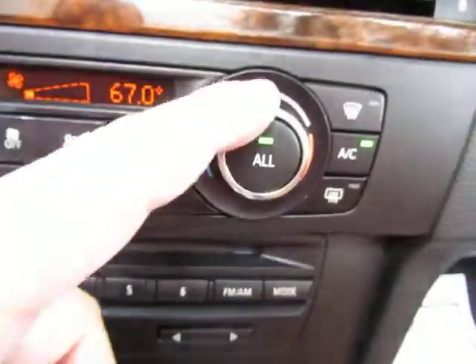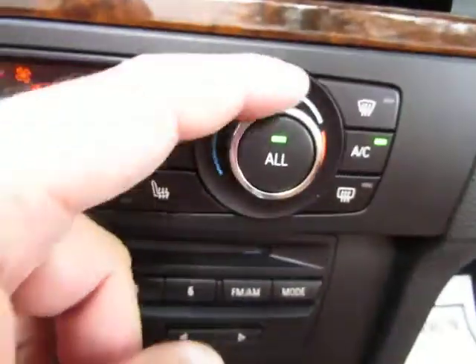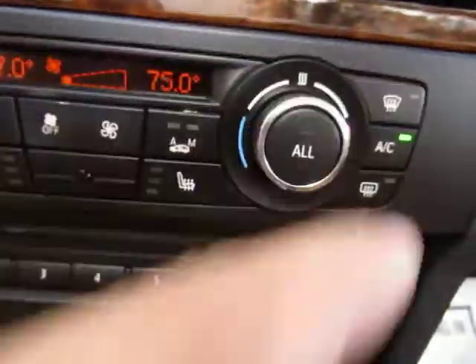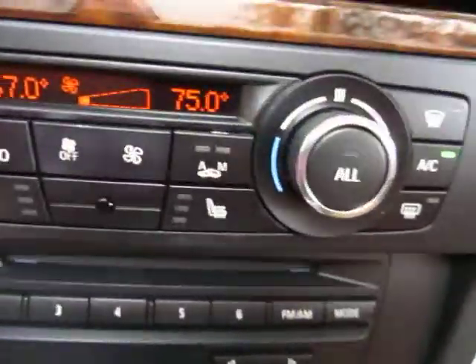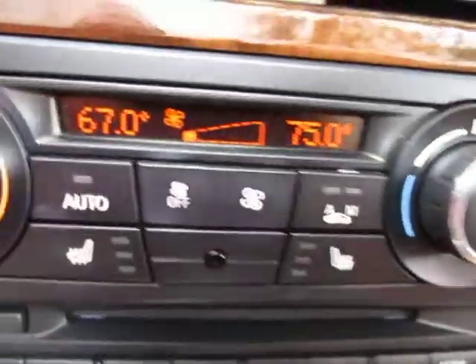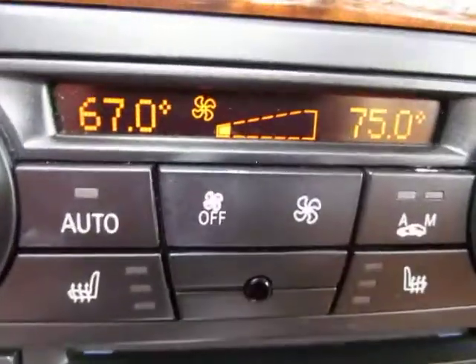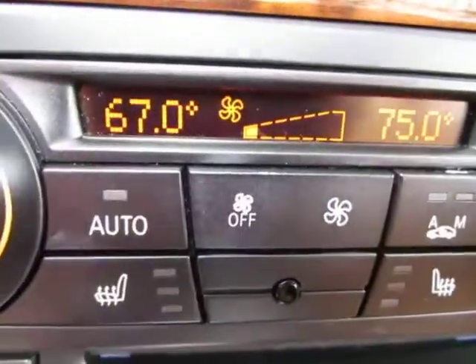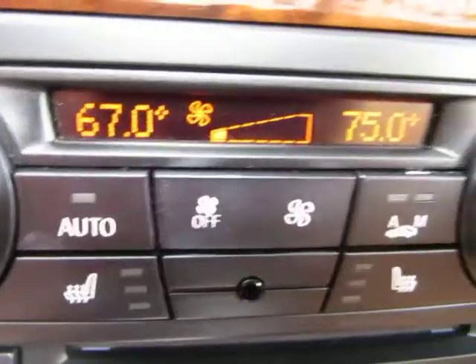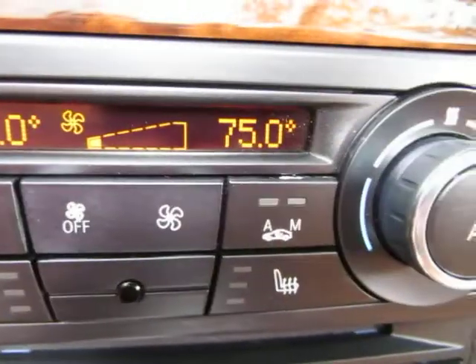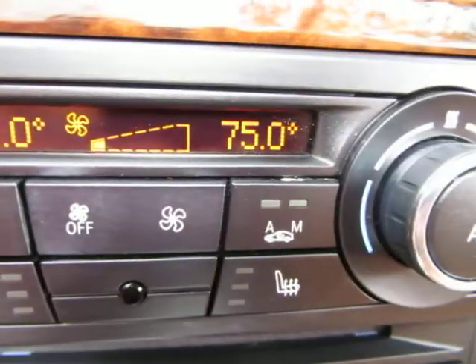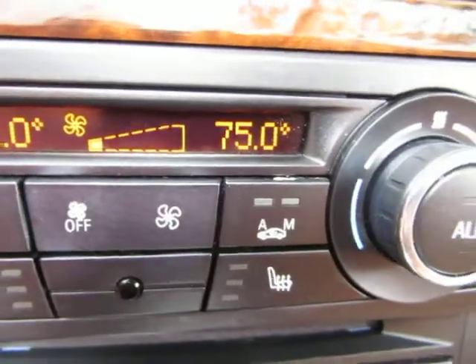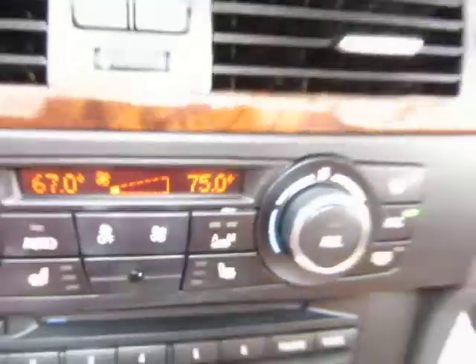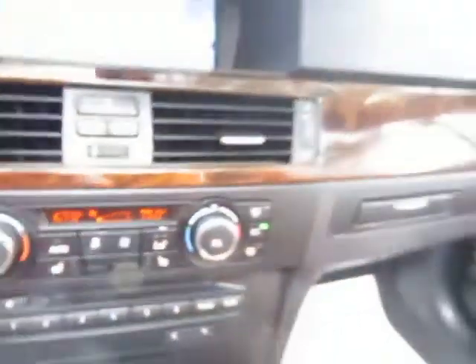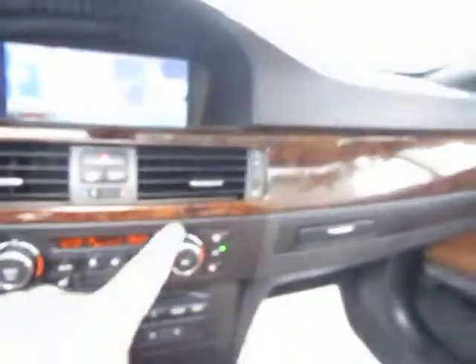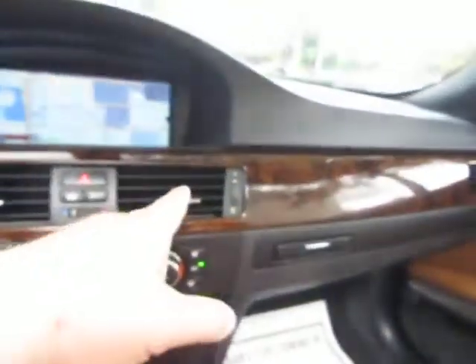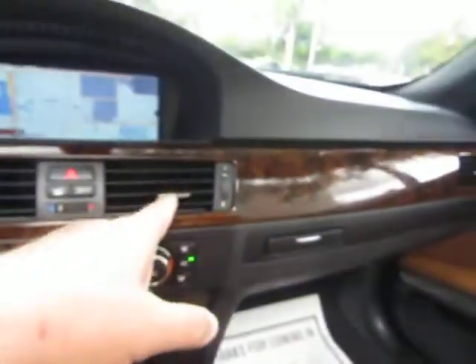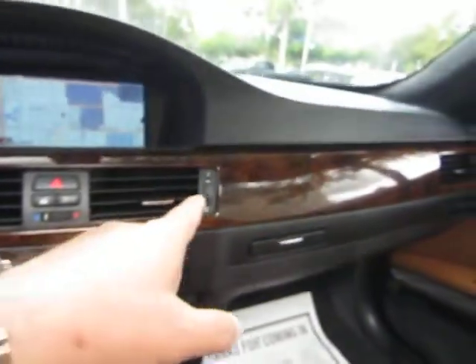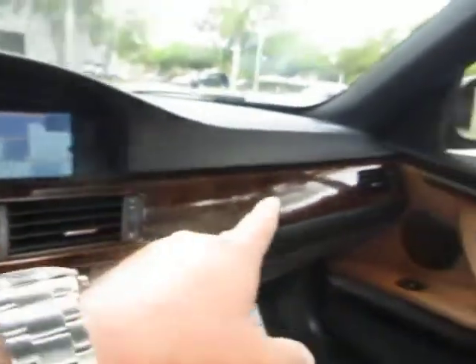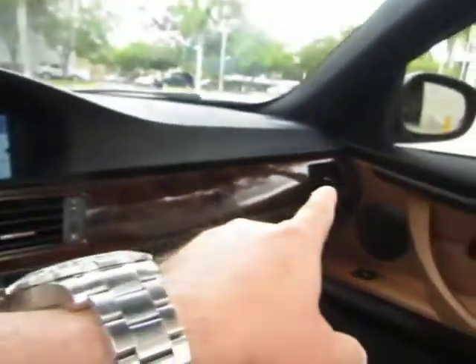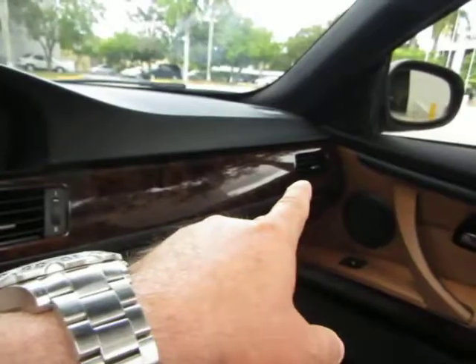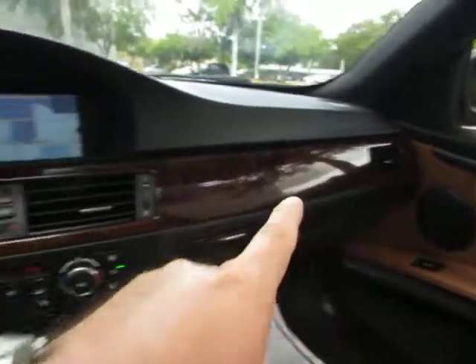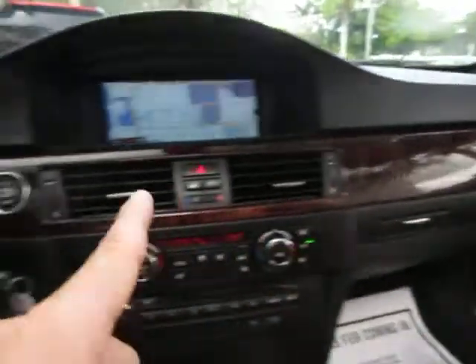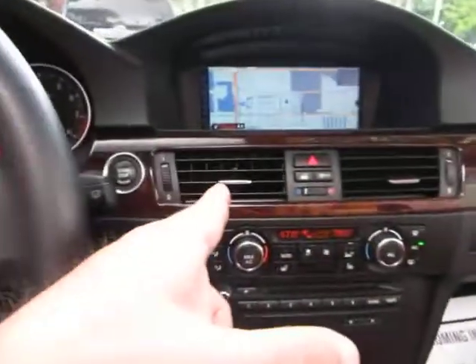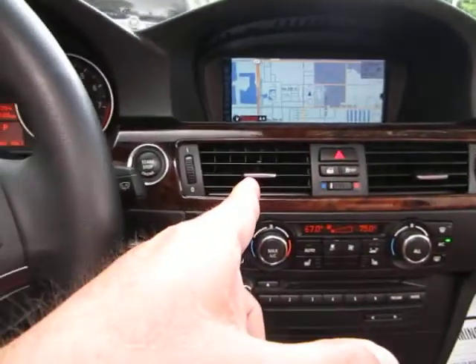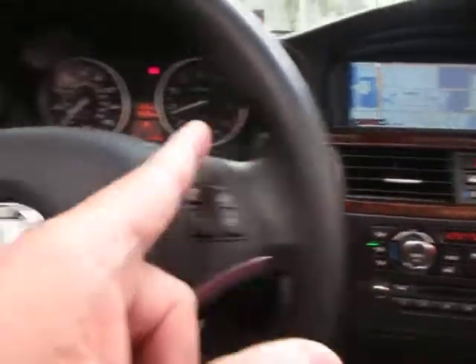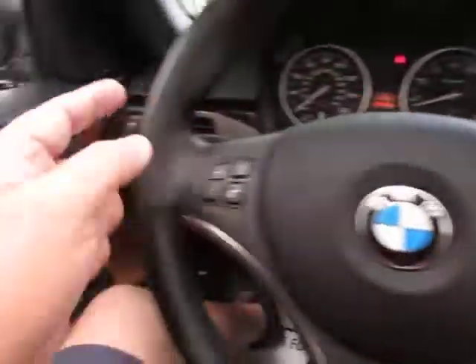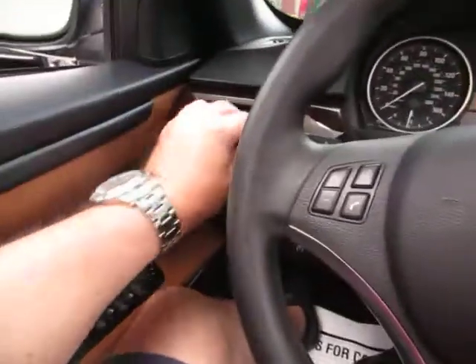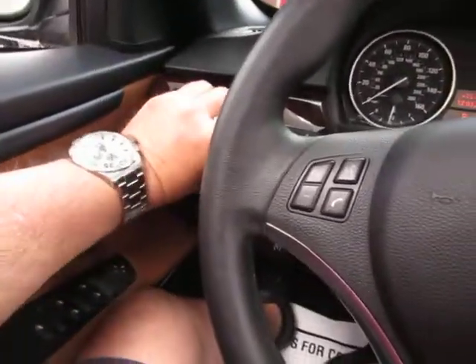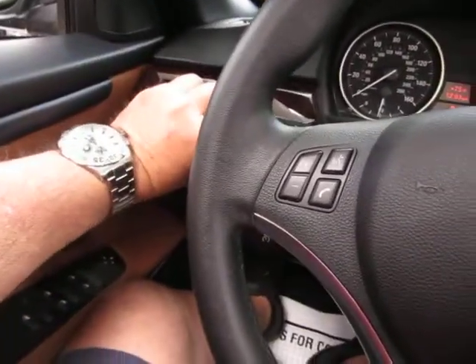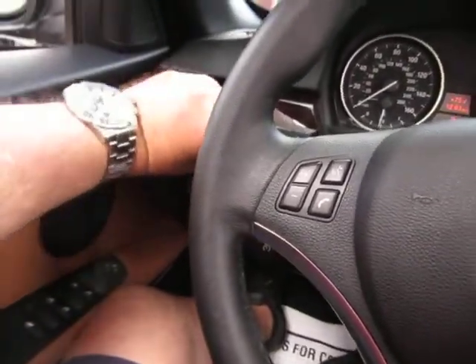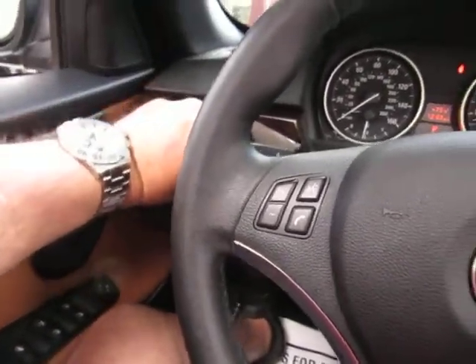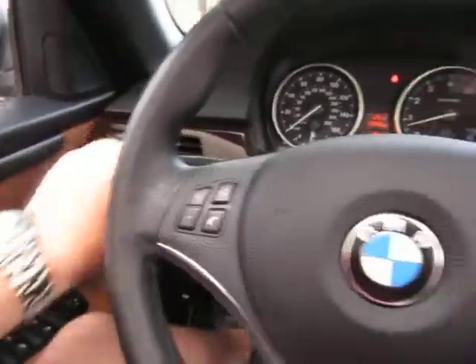You've got dual climate control — I've got the driver's side at 67 while the passenger's side is at 75. All that really means is the vents on the passenger's side will blow at 75 while the vents on the driver's side will blow at 67, or whatever temperature you set each side to independently.